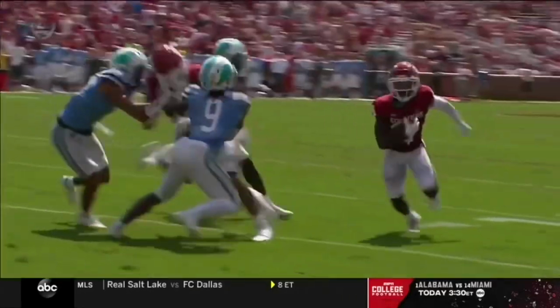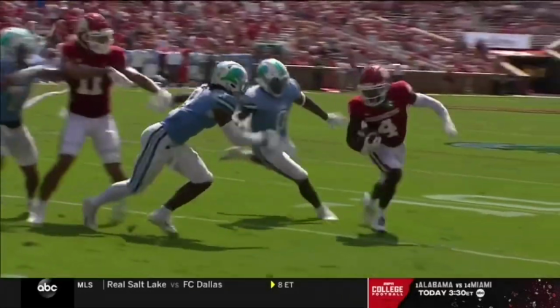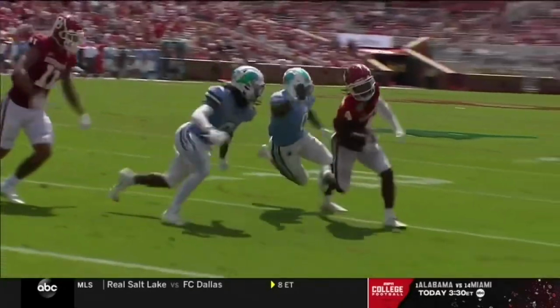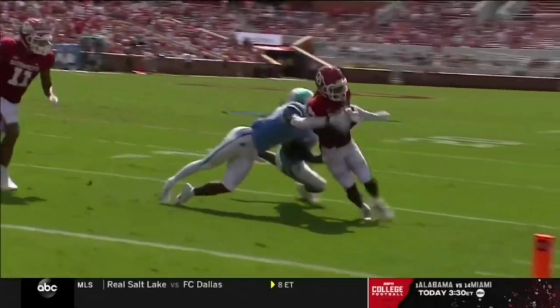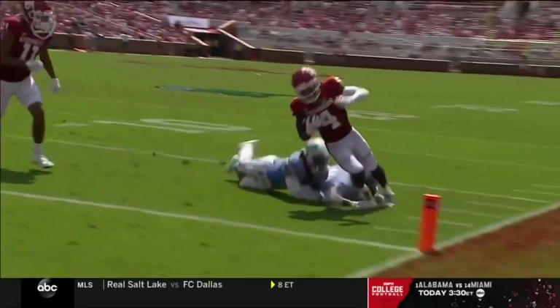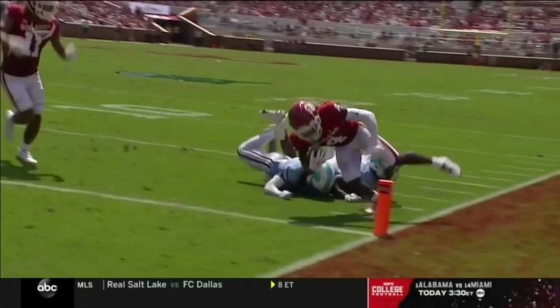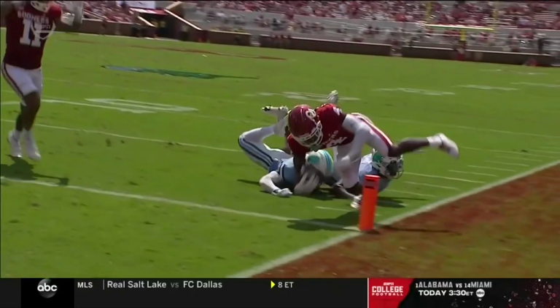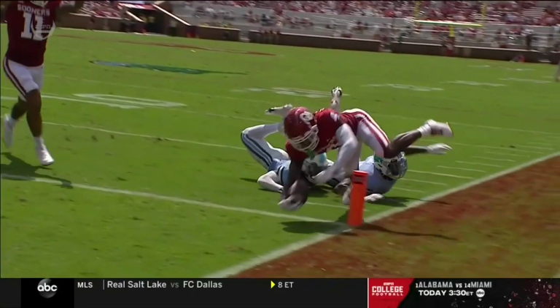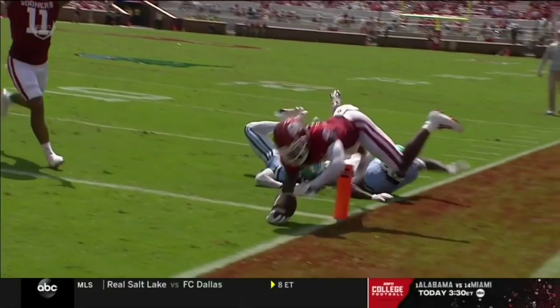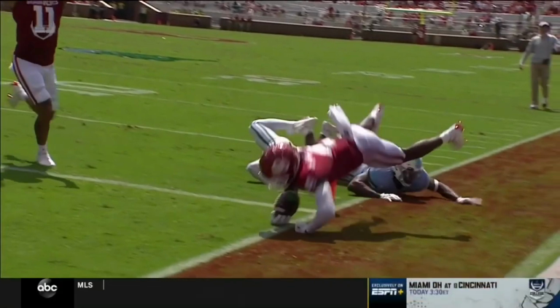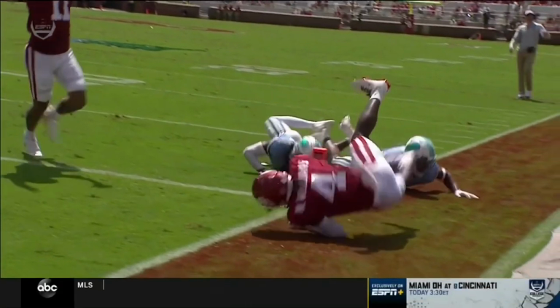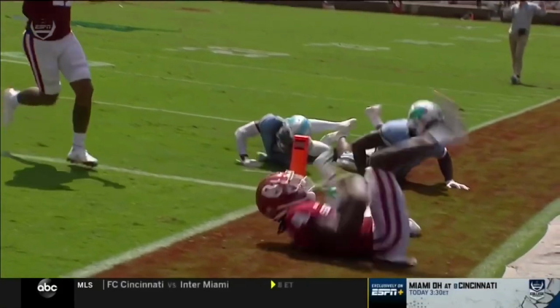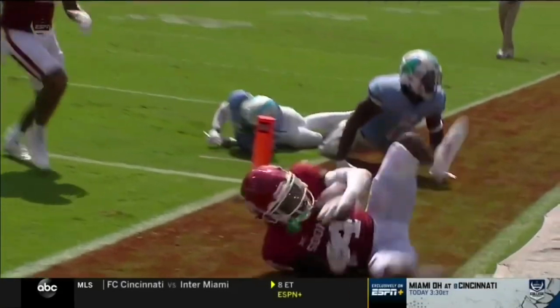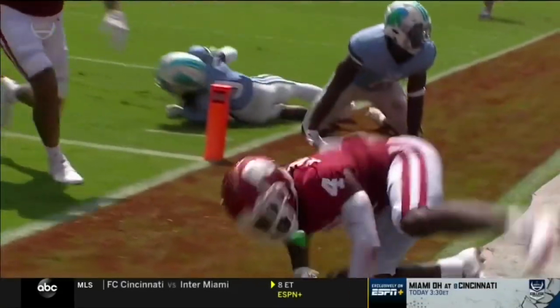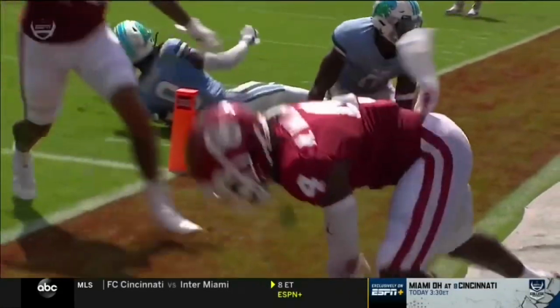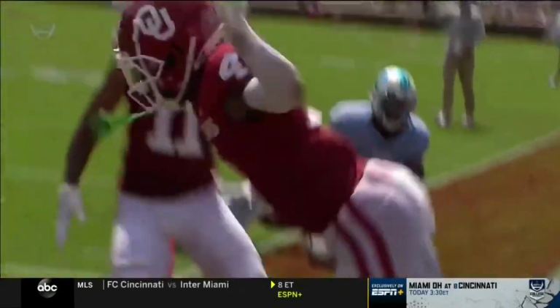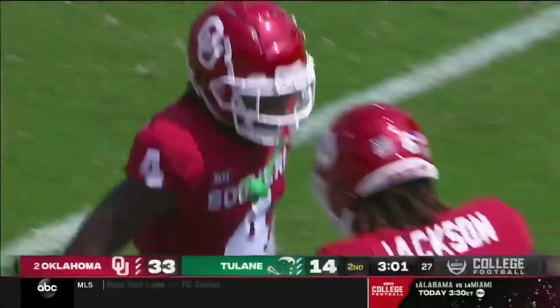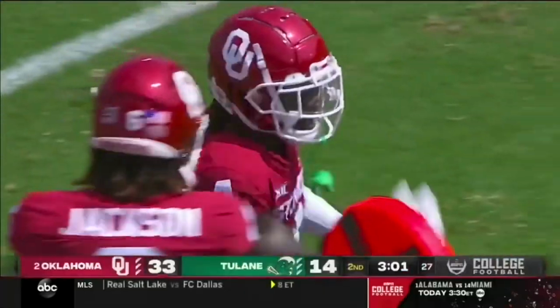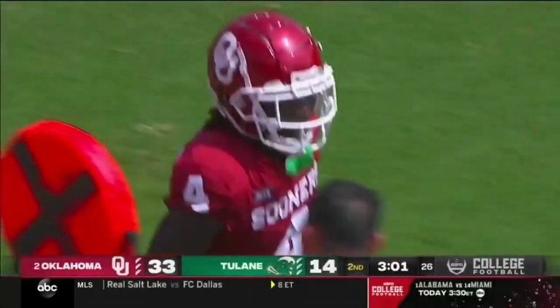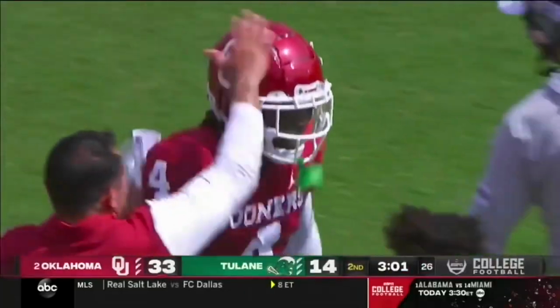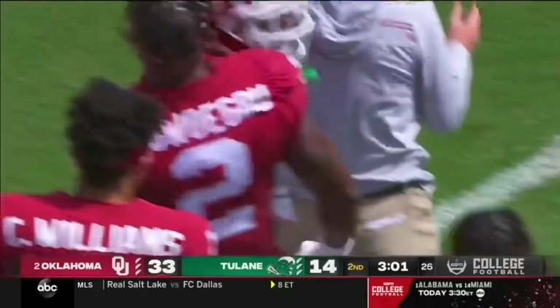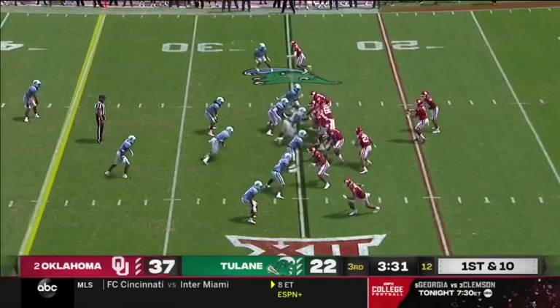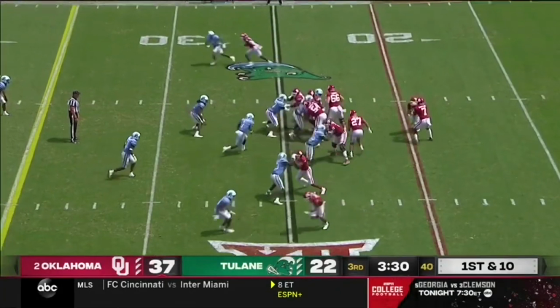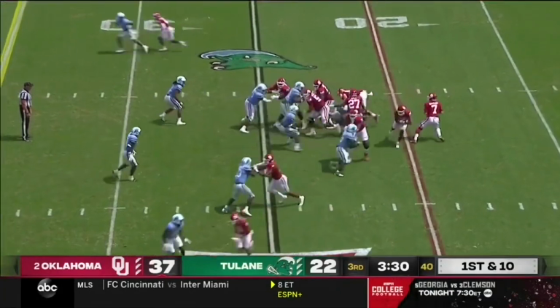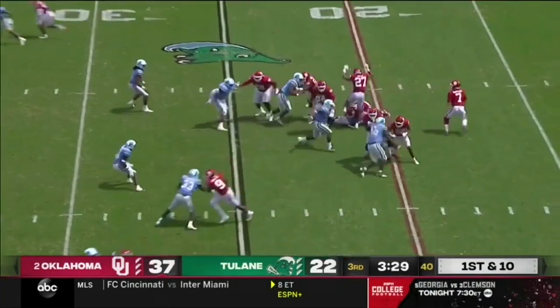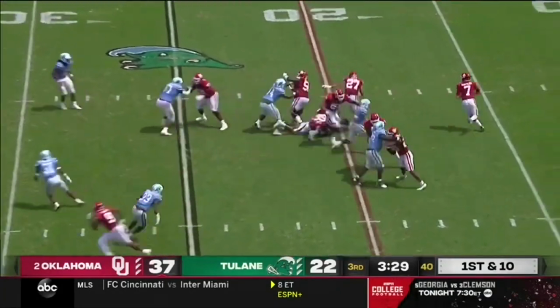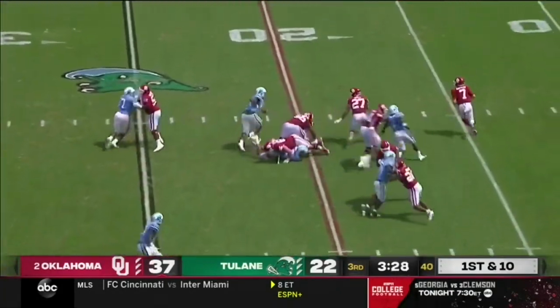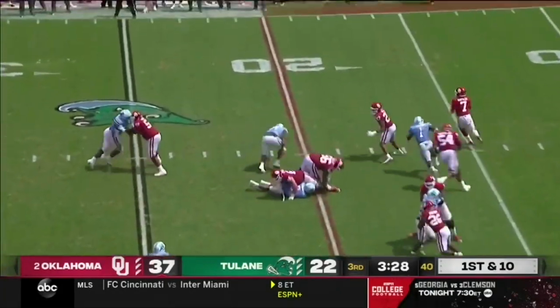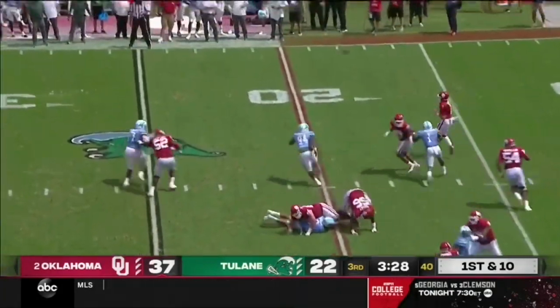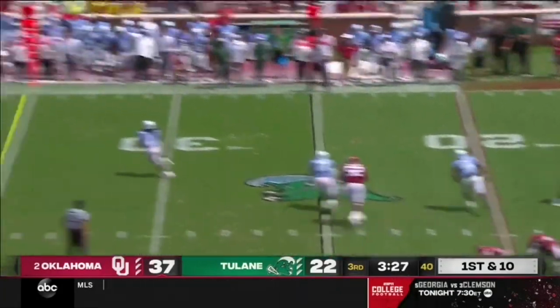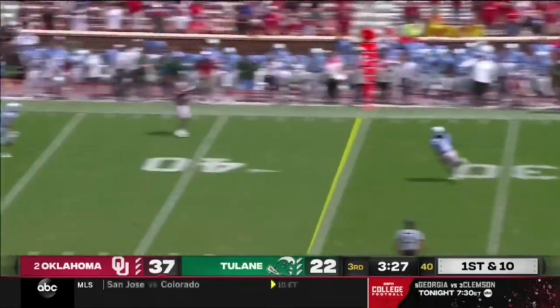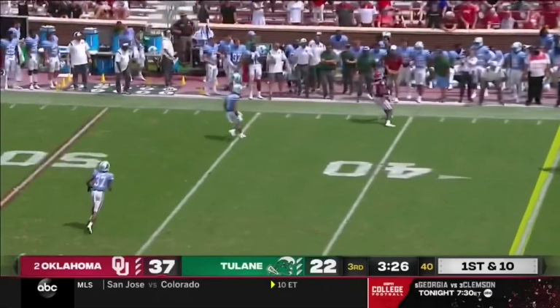What a playmaker he can be. It was good defense initially, but you saw the juke and jive, the head fake — a loud statement from Mario Williams with the football in his hand. Kennedy Brooks next to him, and Rattler going to throw here, facing some pressure, Rattler on the run.